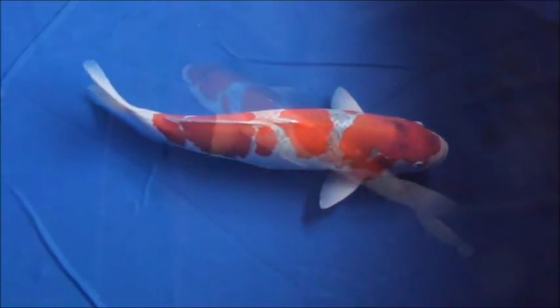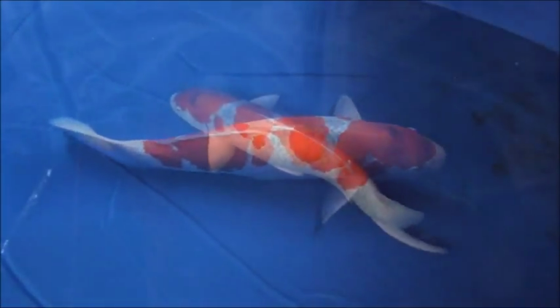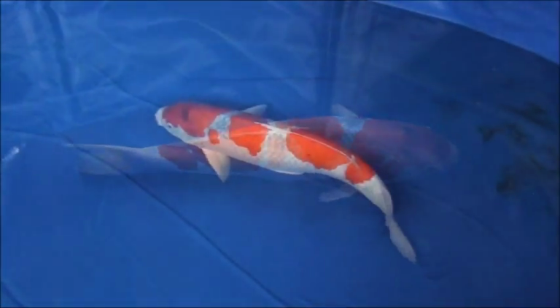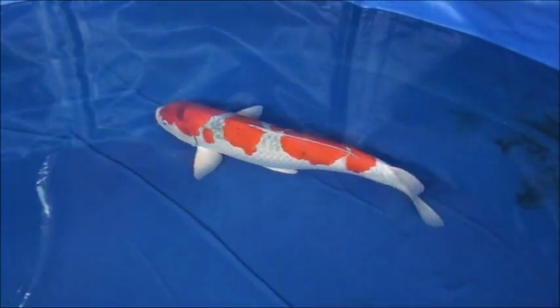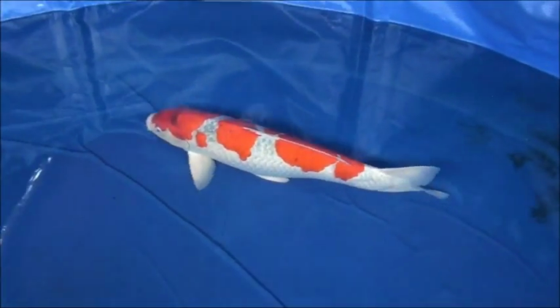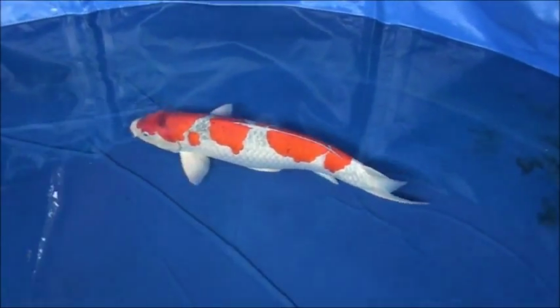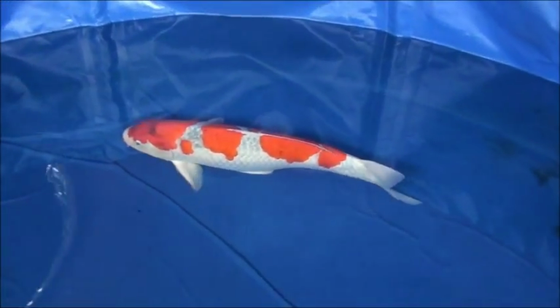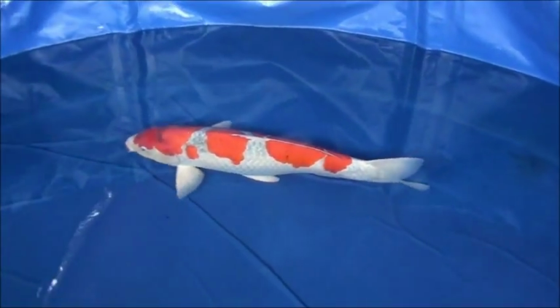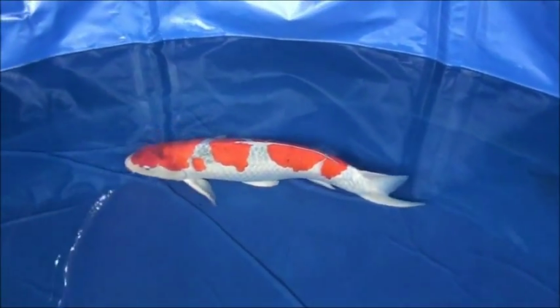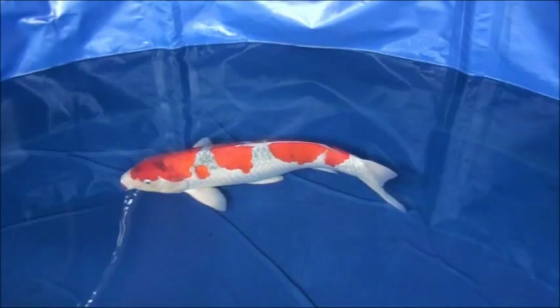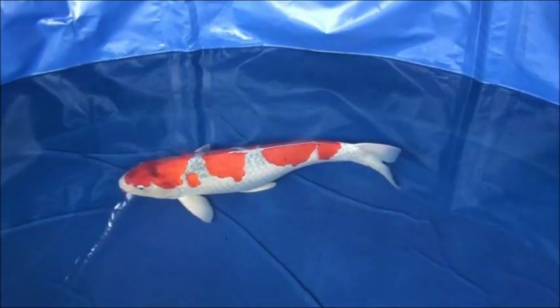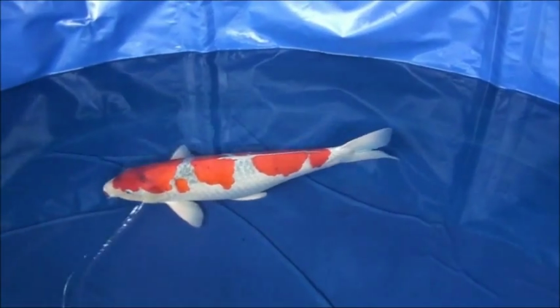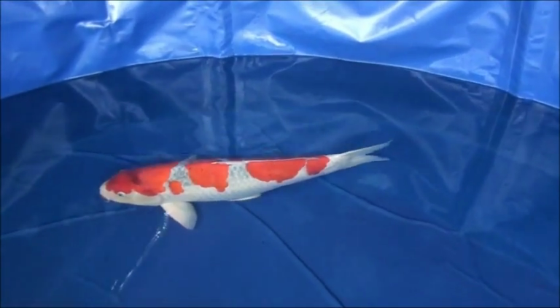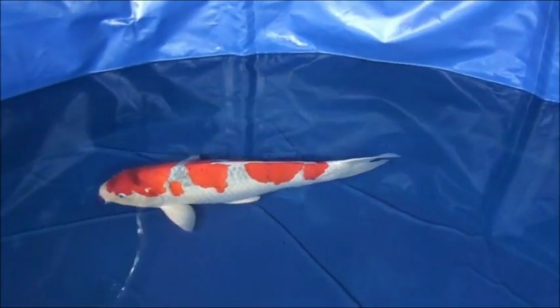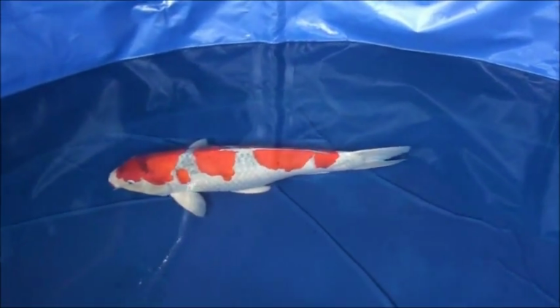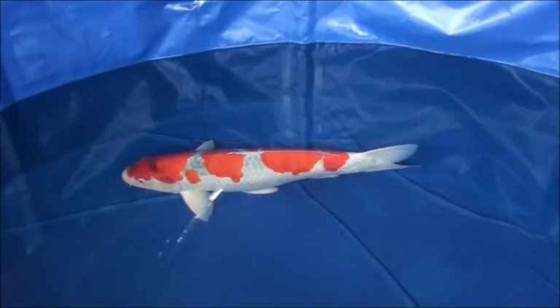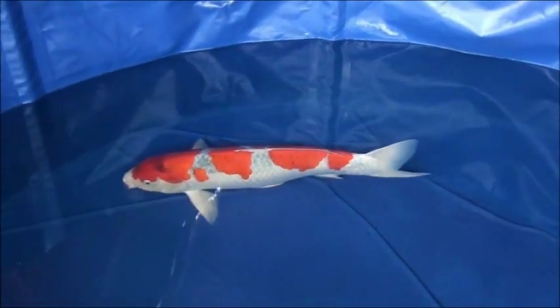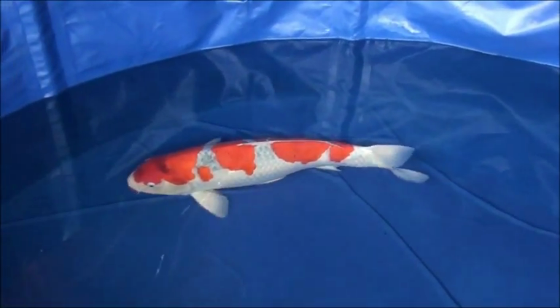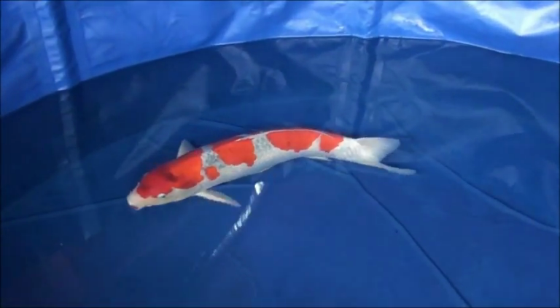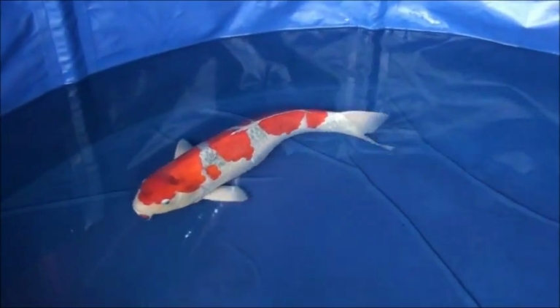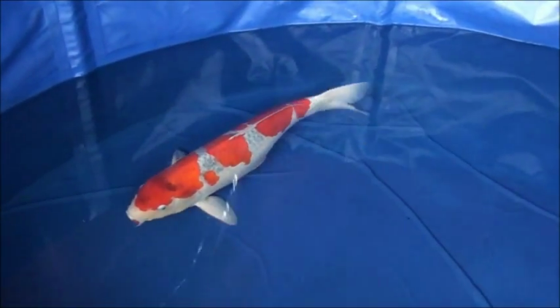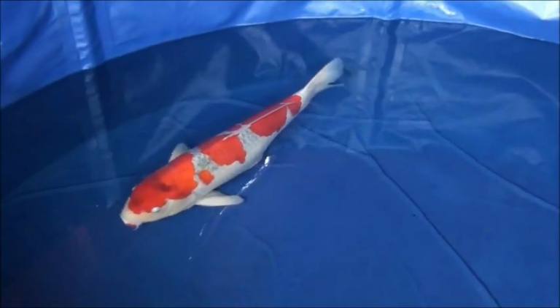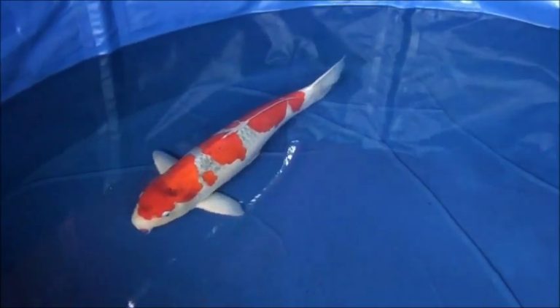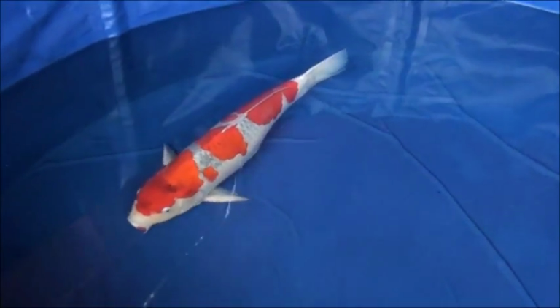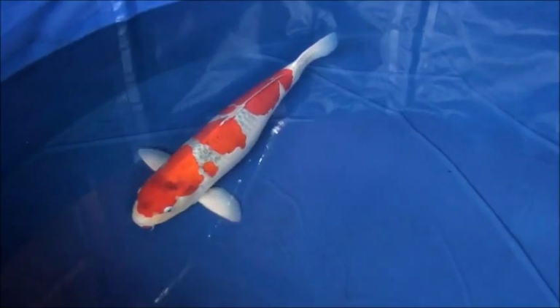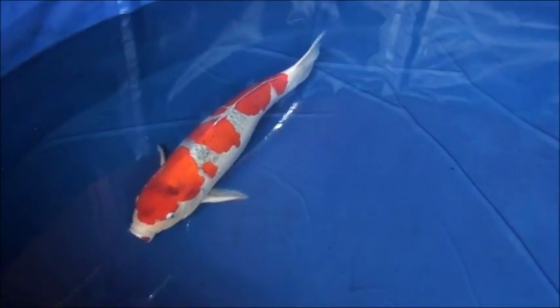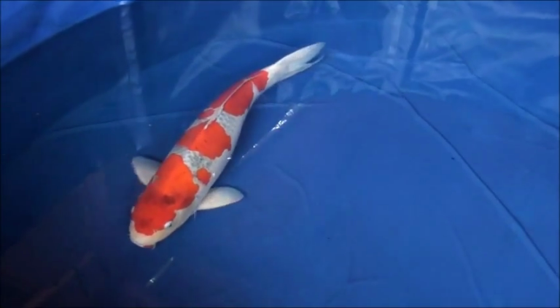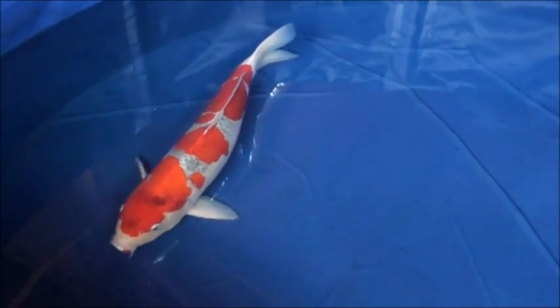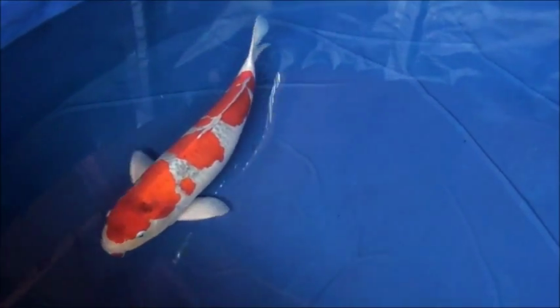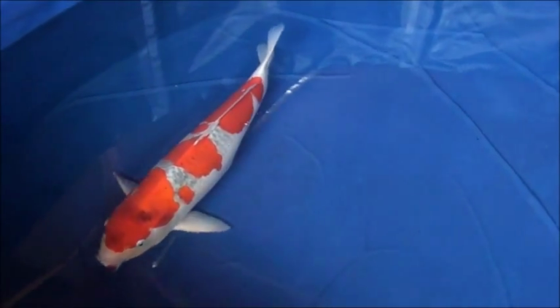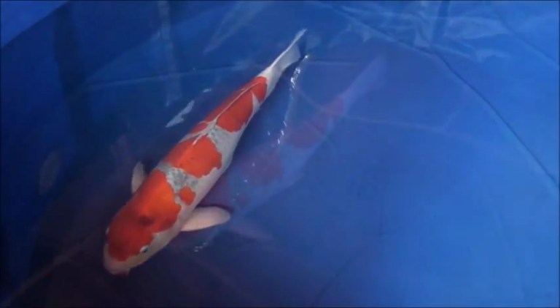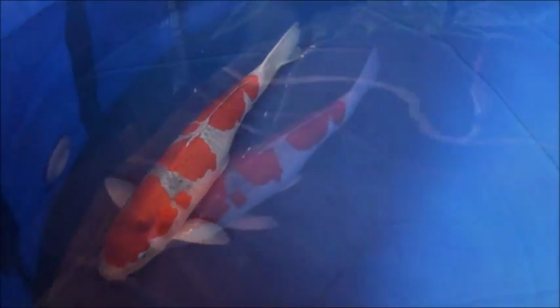Asagi grounds are gradually coming out on the white ground. As it gets darker, it will be even more beautiful. This is going to be a beautiful piece of art.